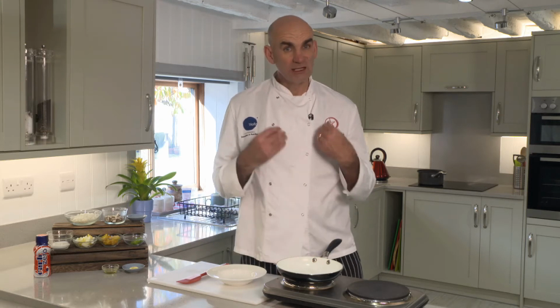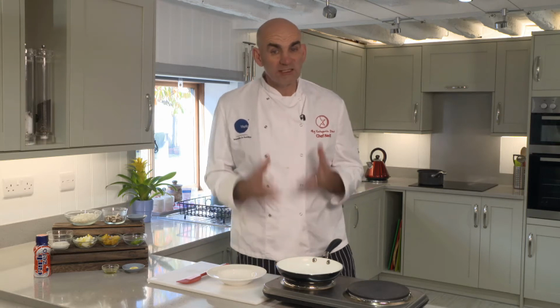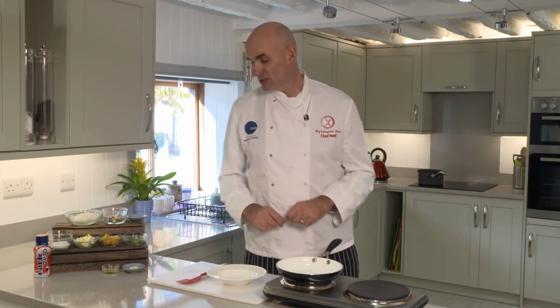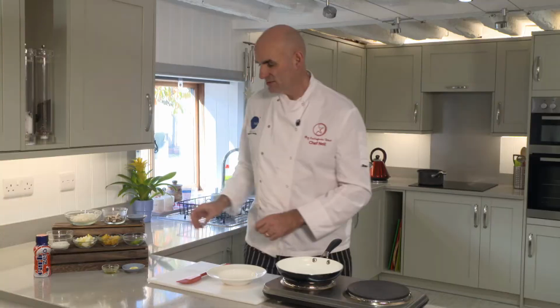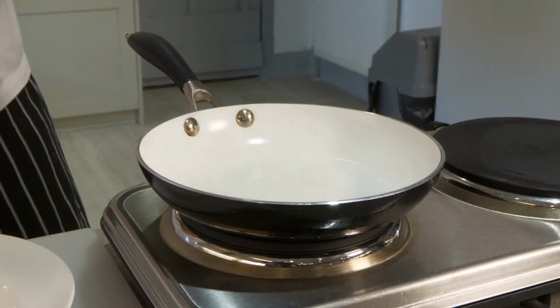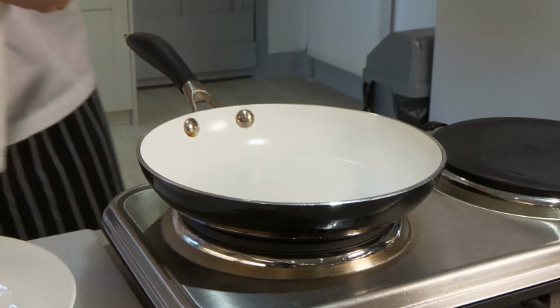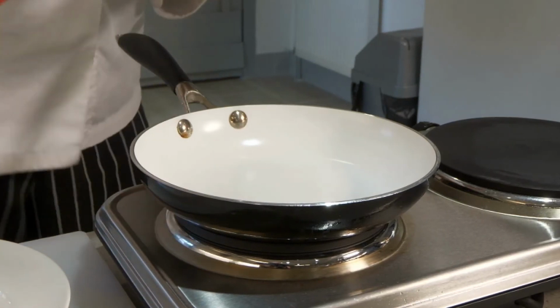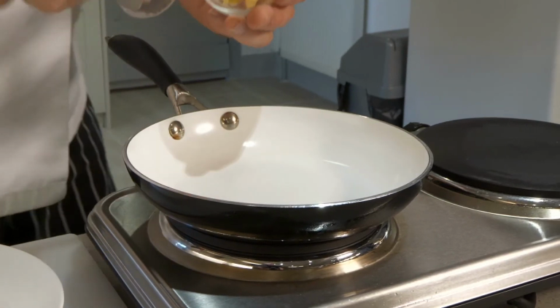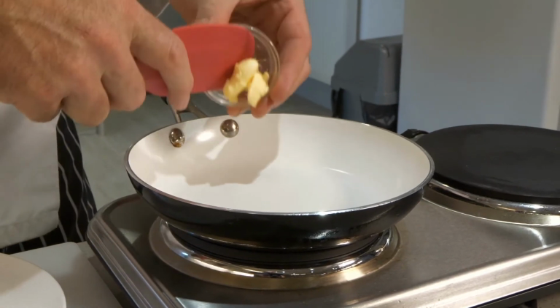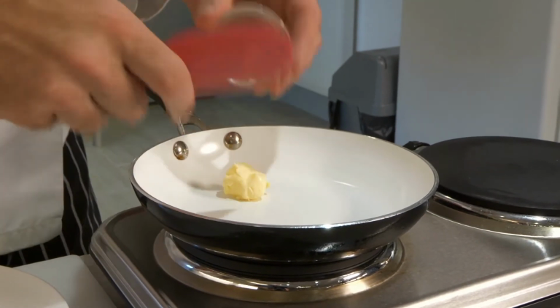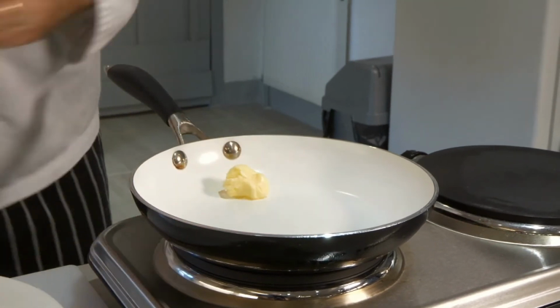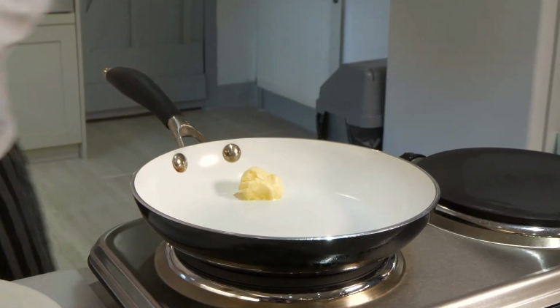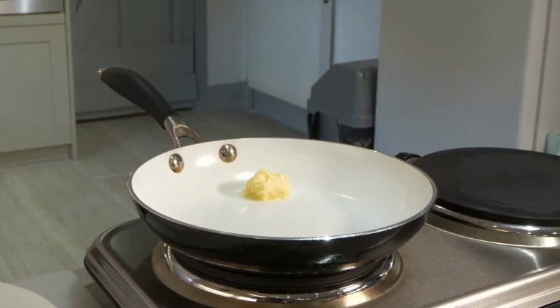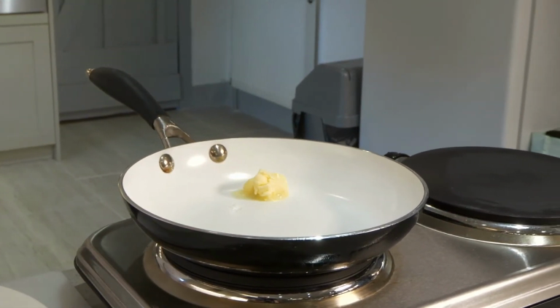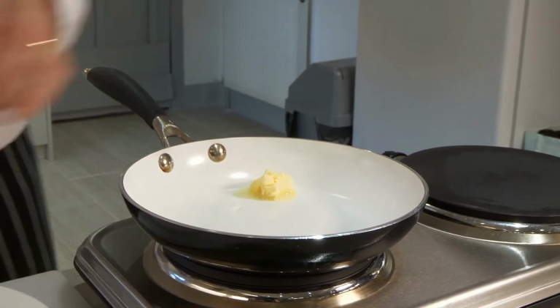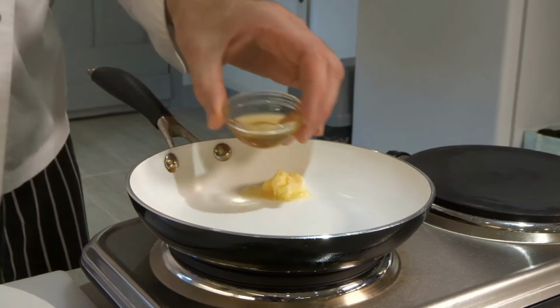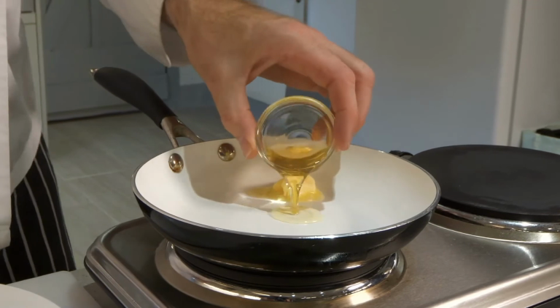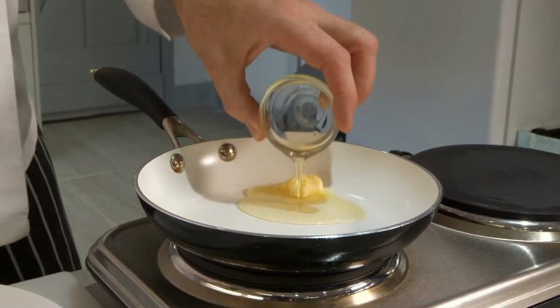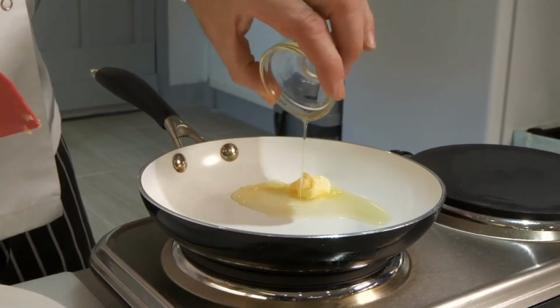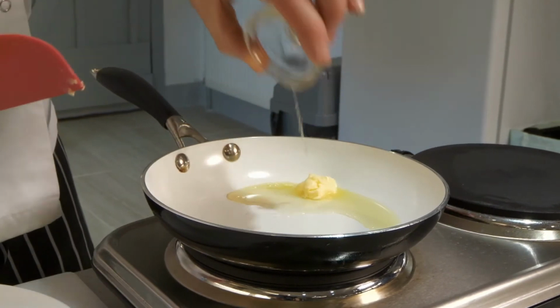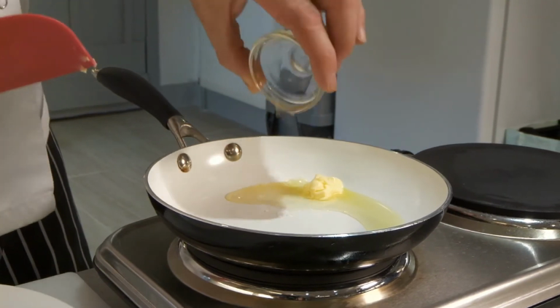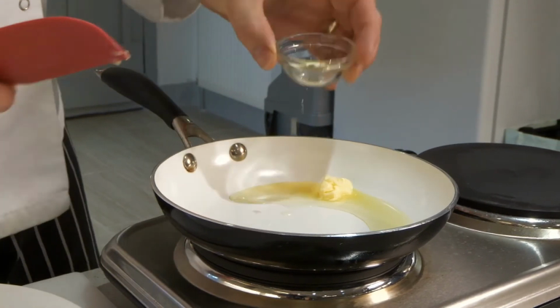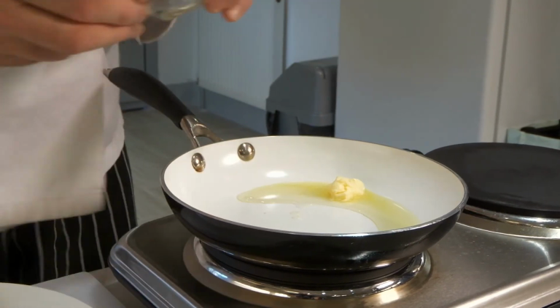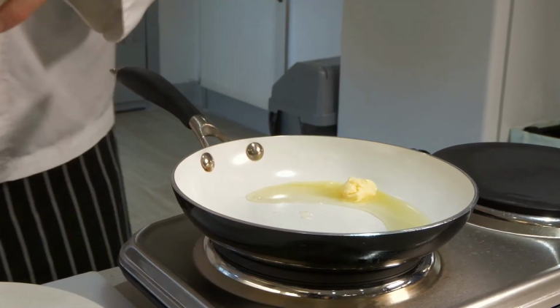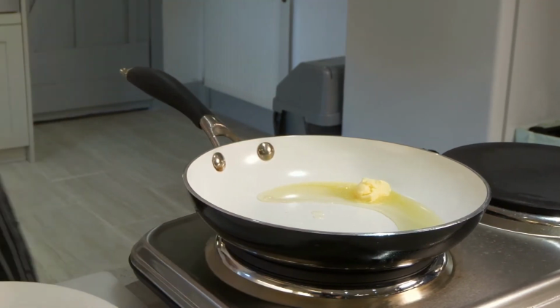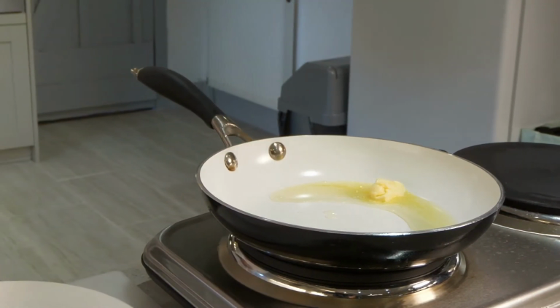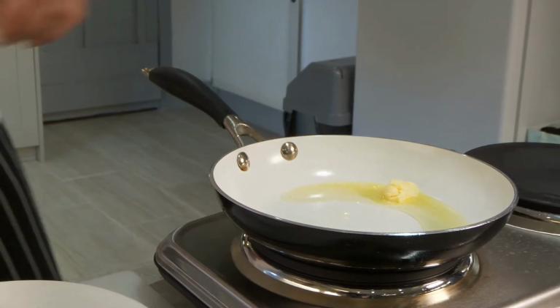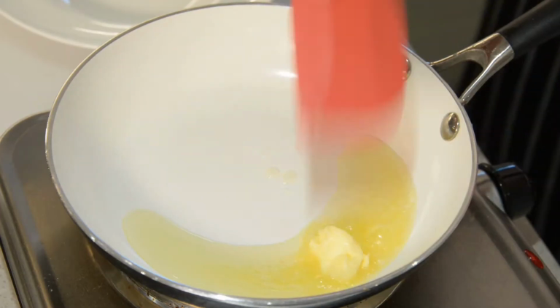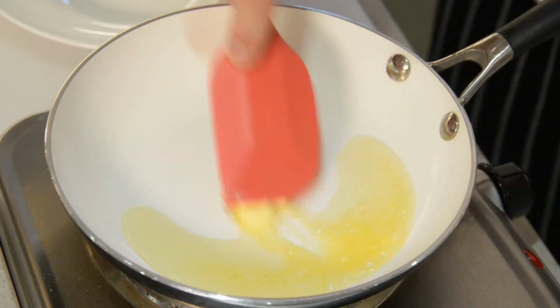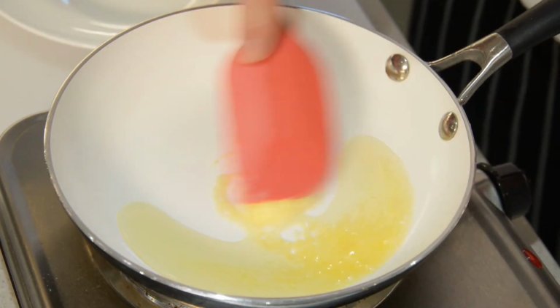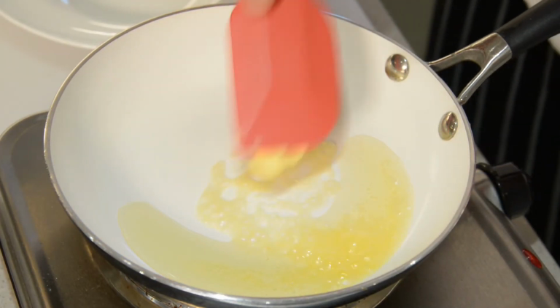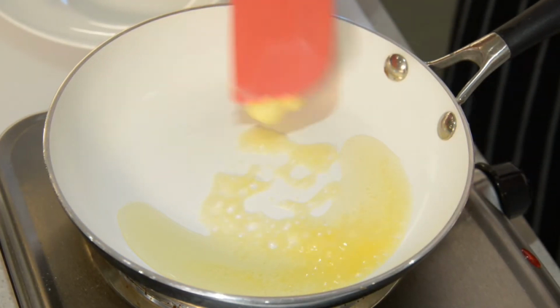It's a nice simple dish. First of all, what we're going to do is put the butter into the hot pan, put the oil in. The beauty of this is you don't want to get the butter too brown, so you just want it to melt.